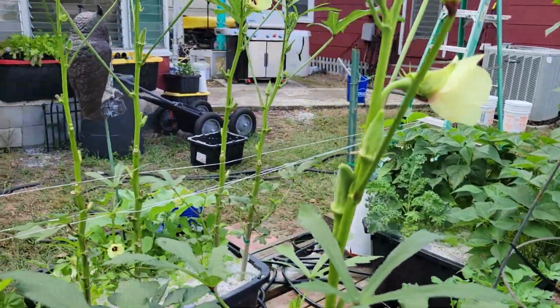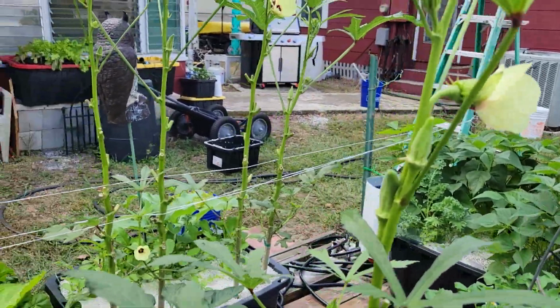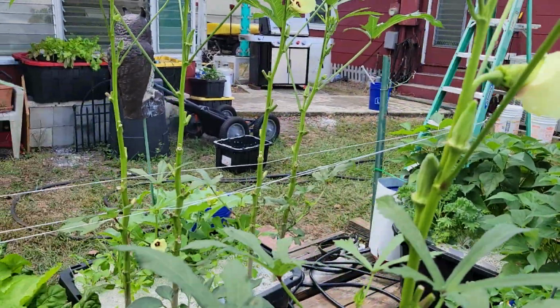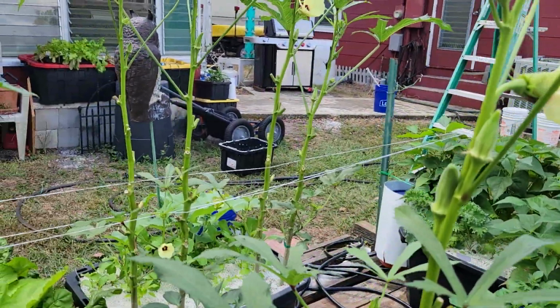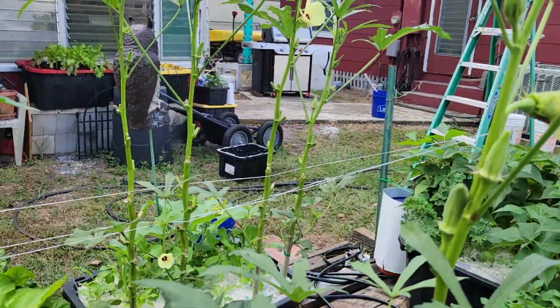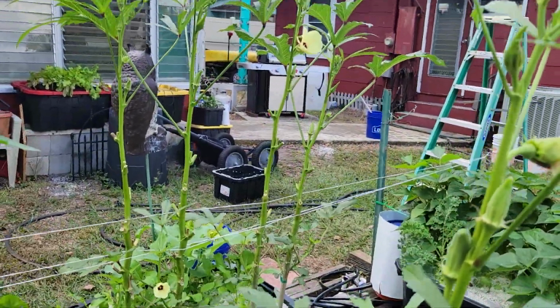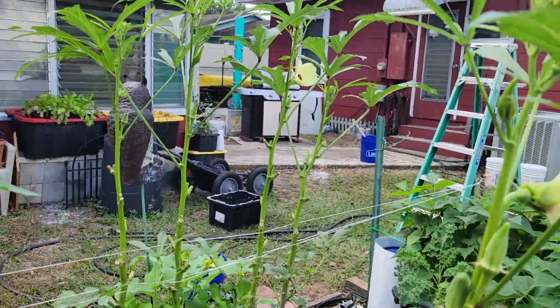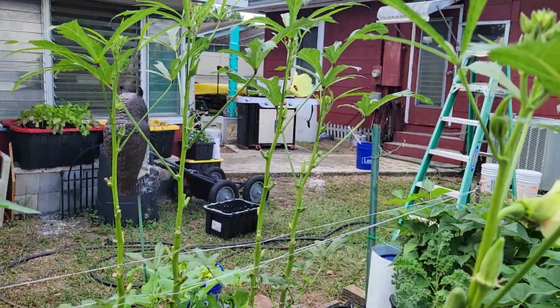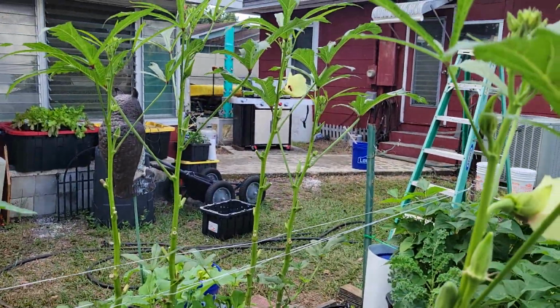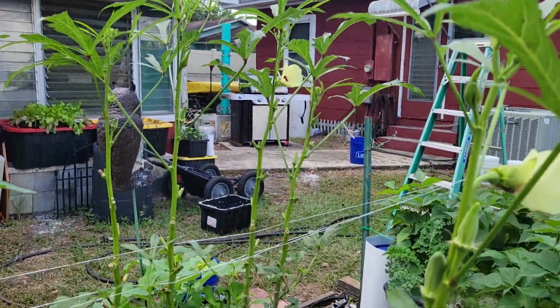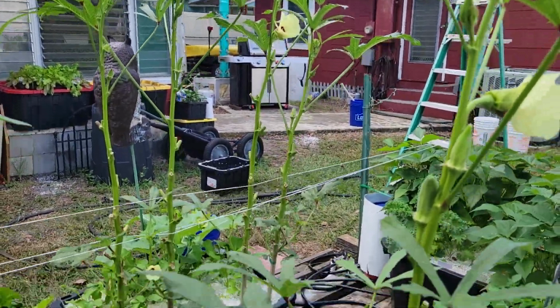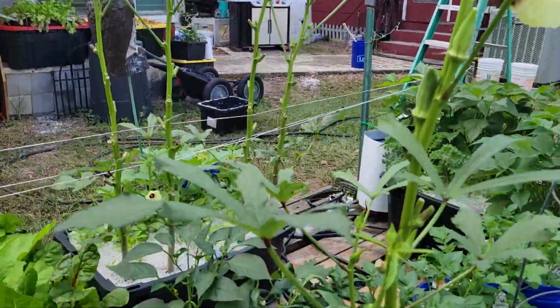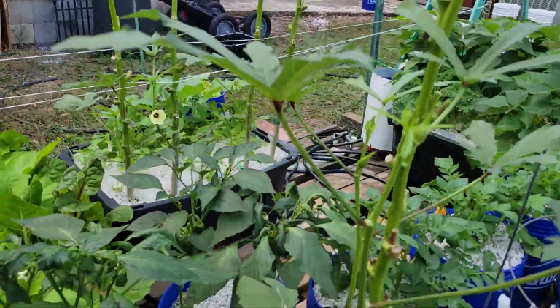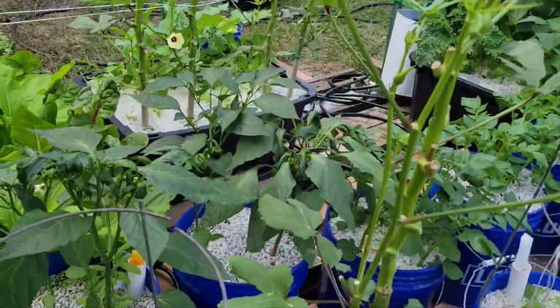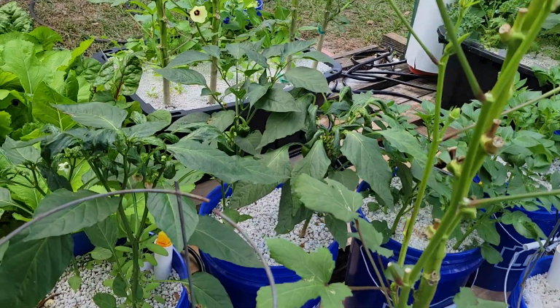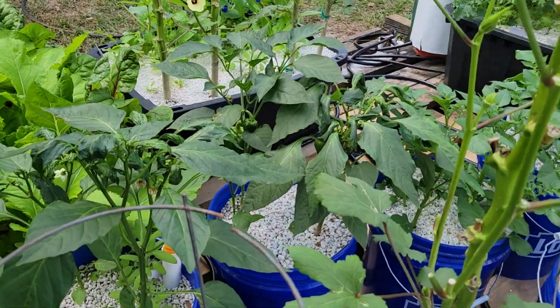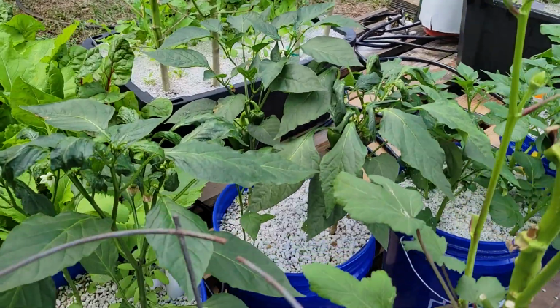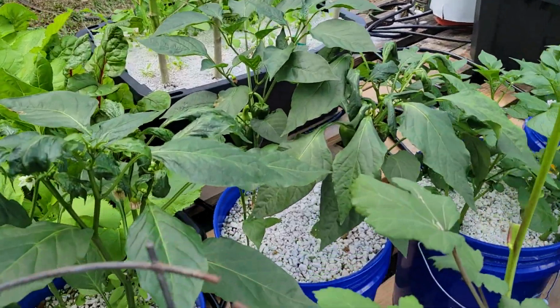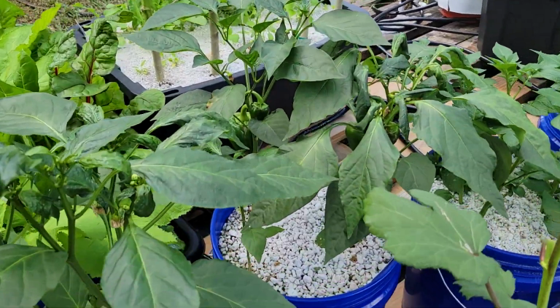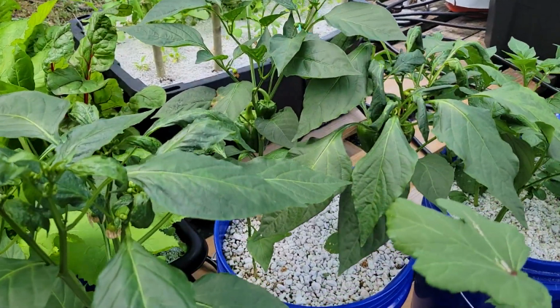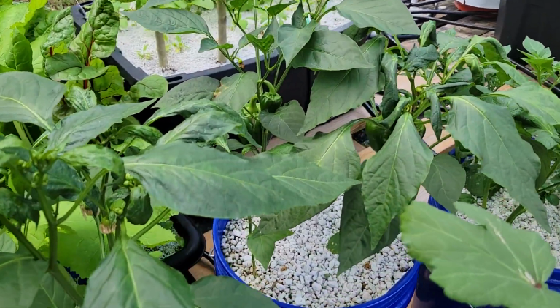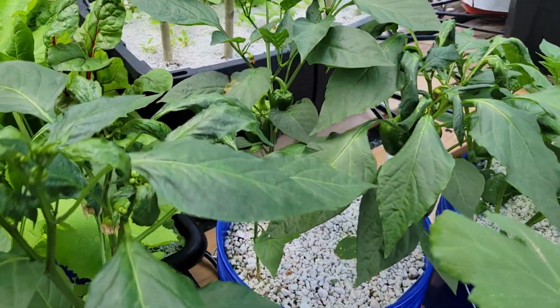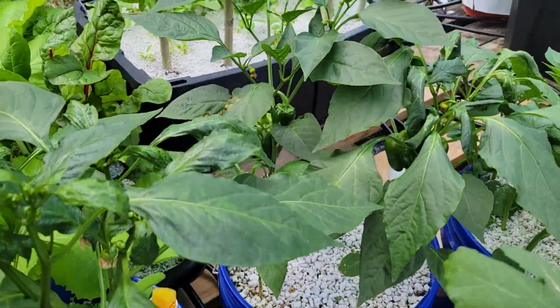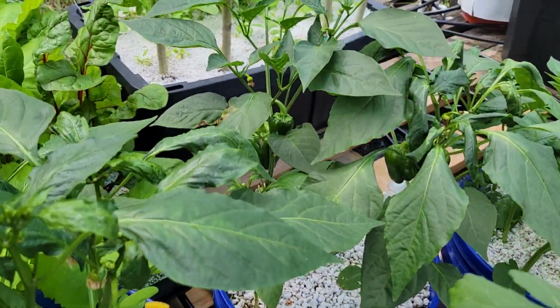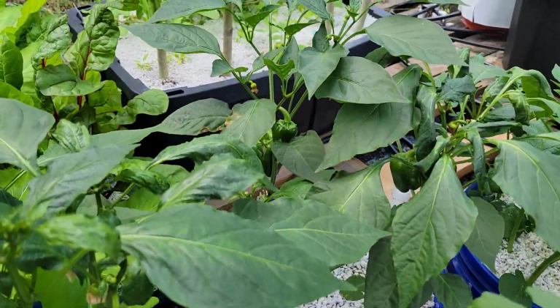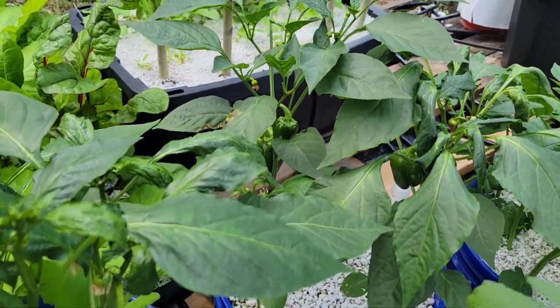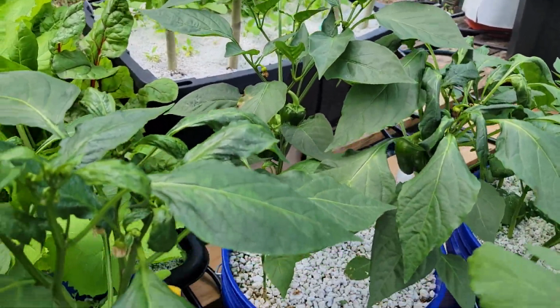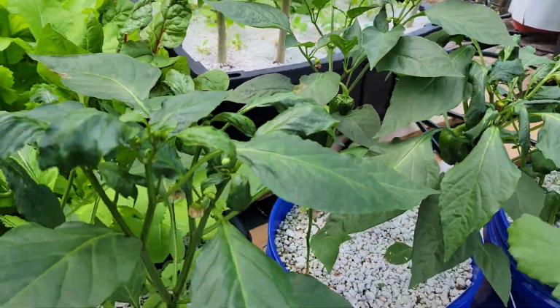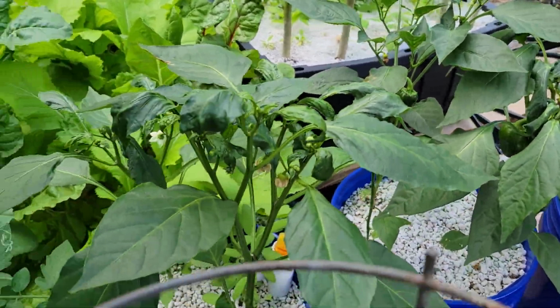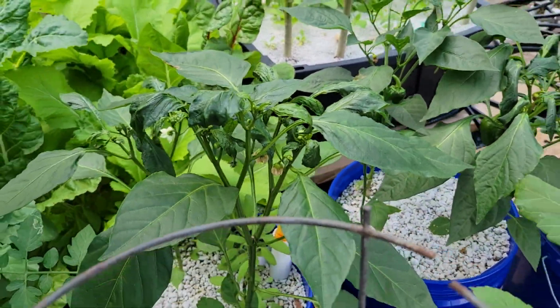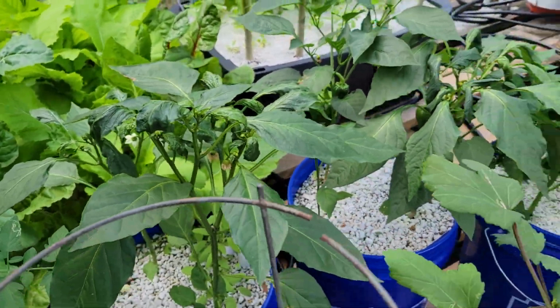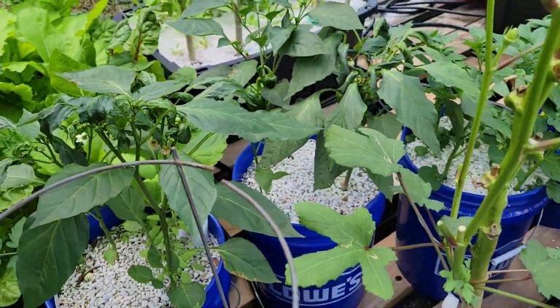Okra is still doing it, getting blooms about every day. The peppers are still producing.